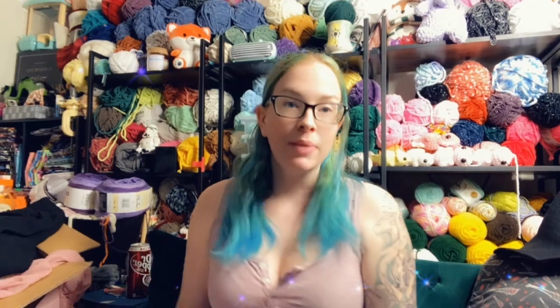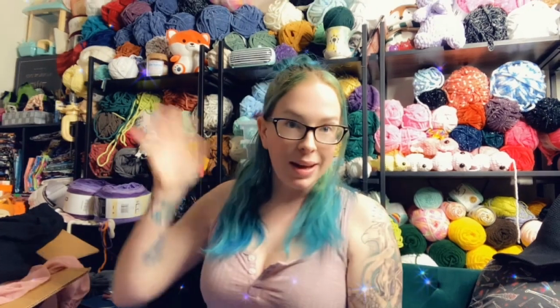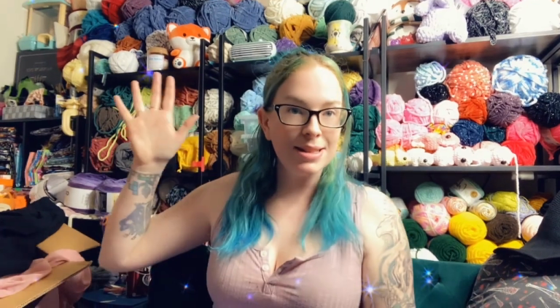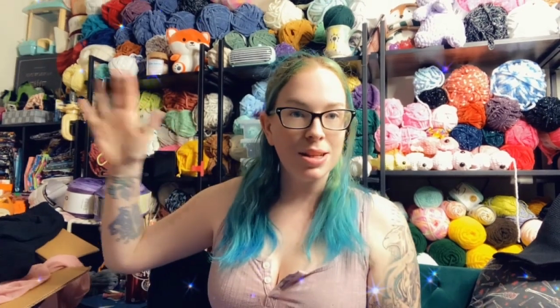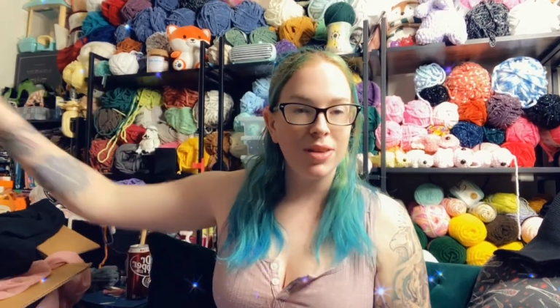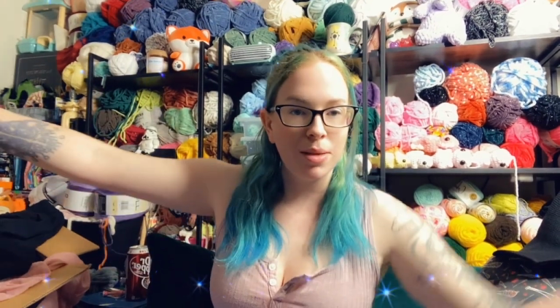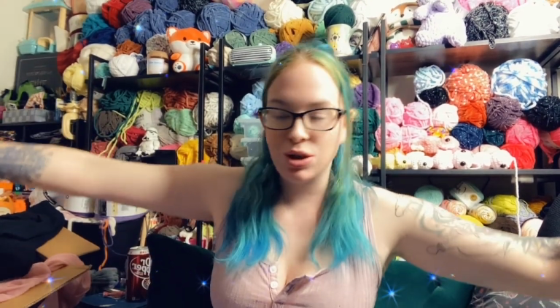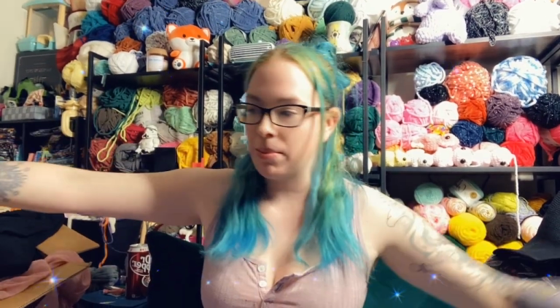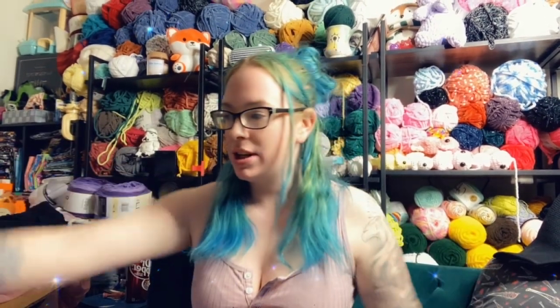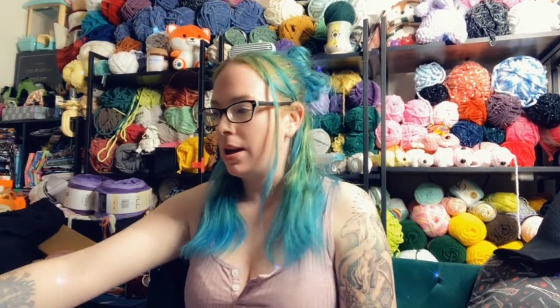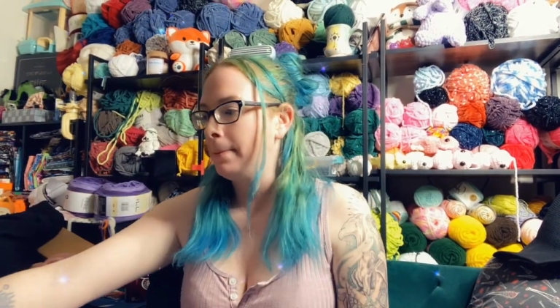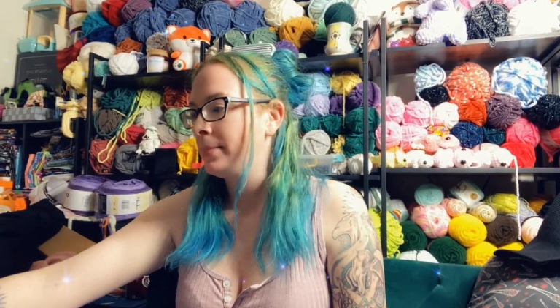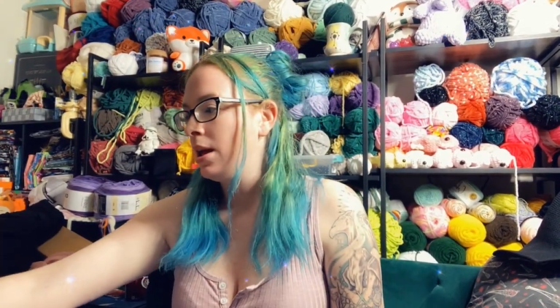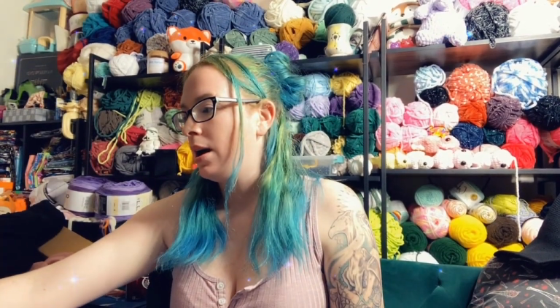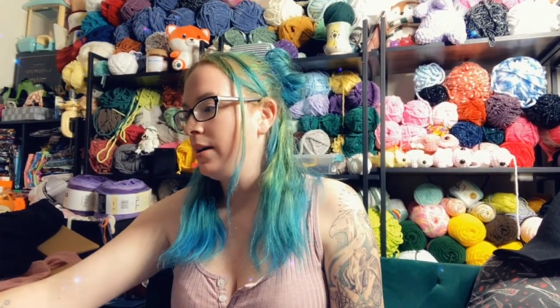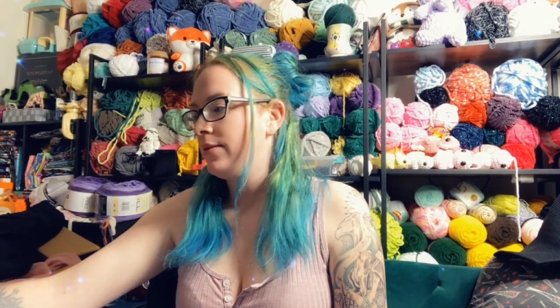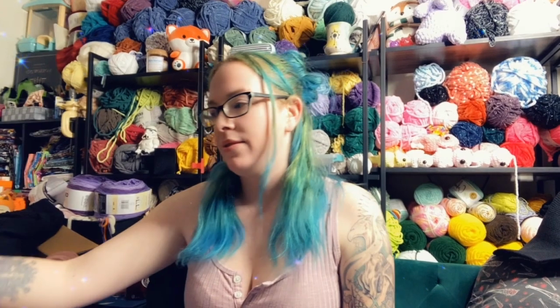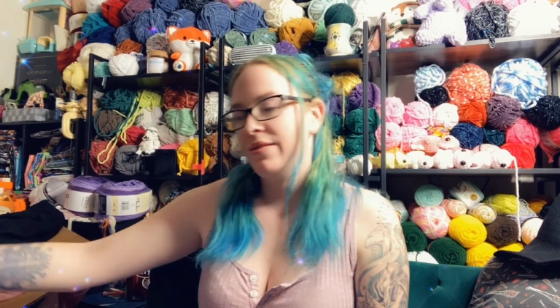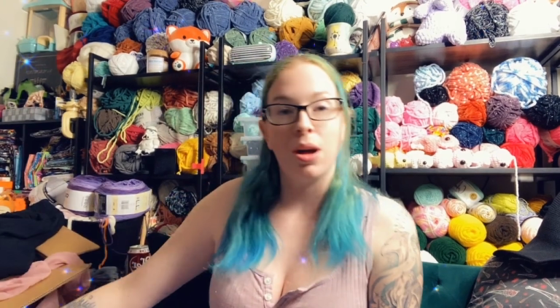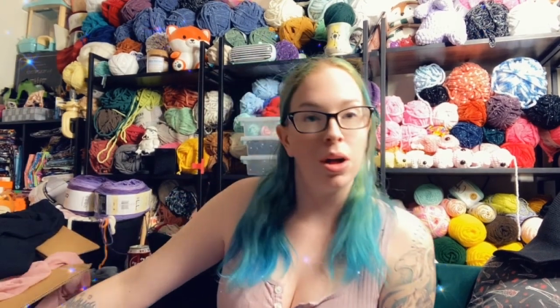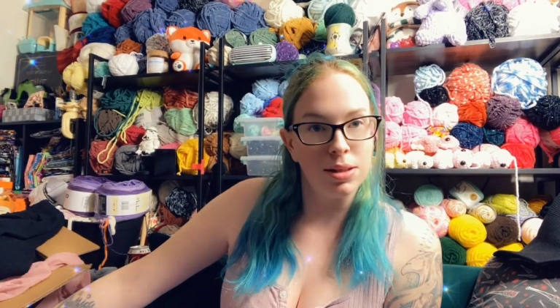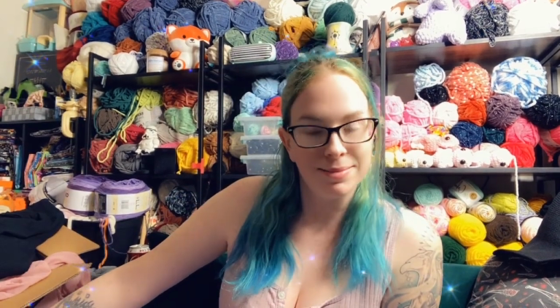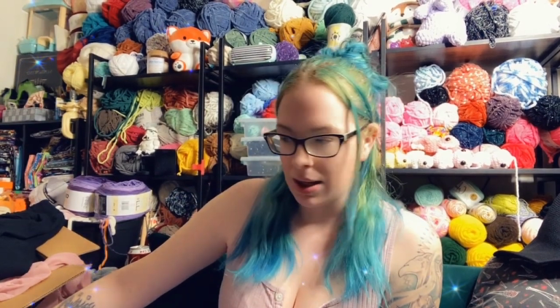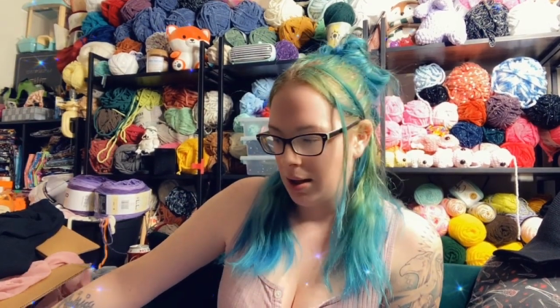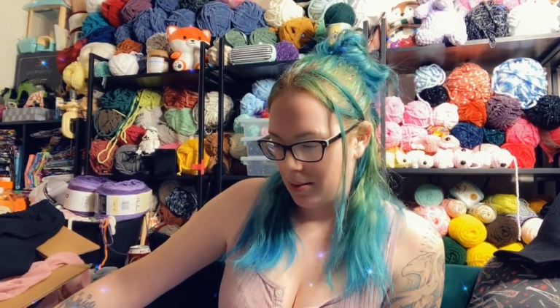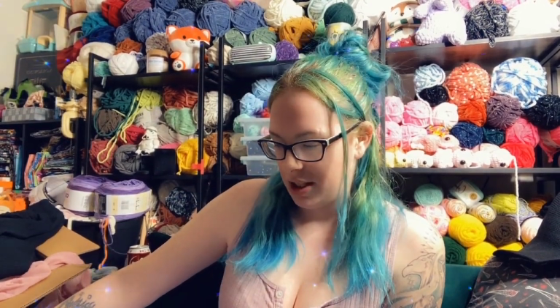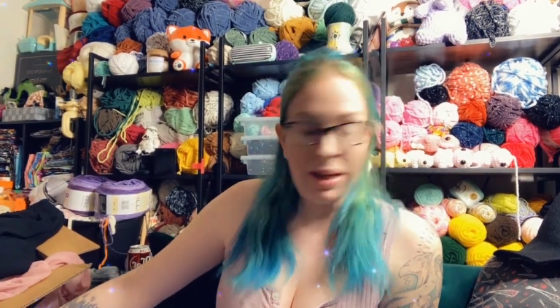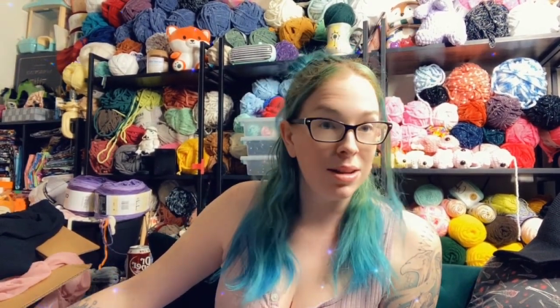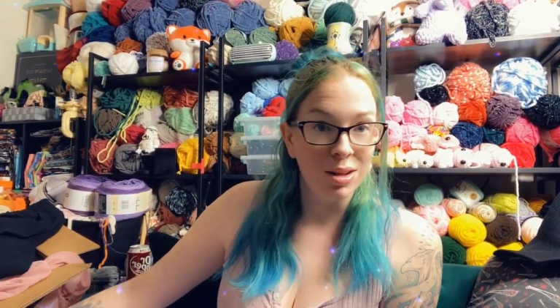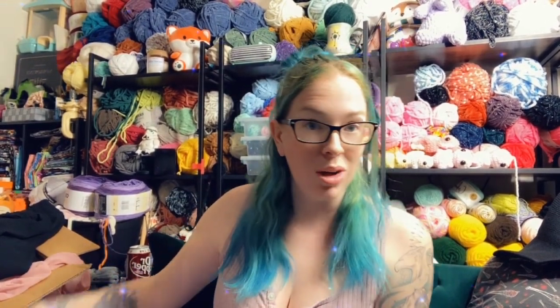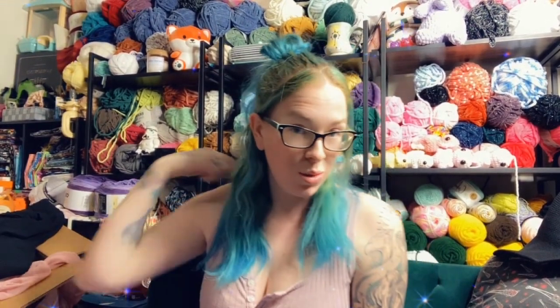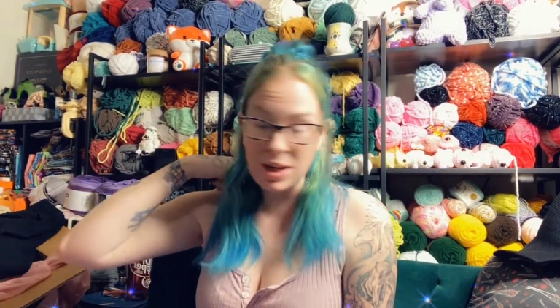Hey guys, it's ToxicFox. Welcome back to my channel. I have a haul — a mystery haul, really.